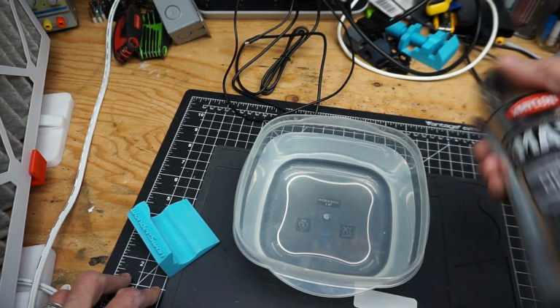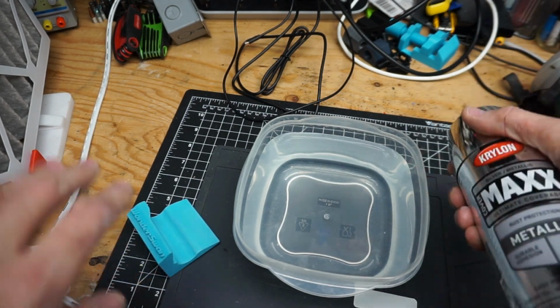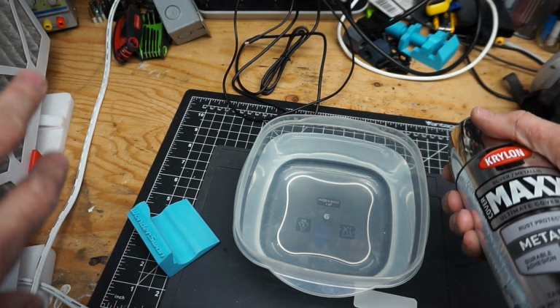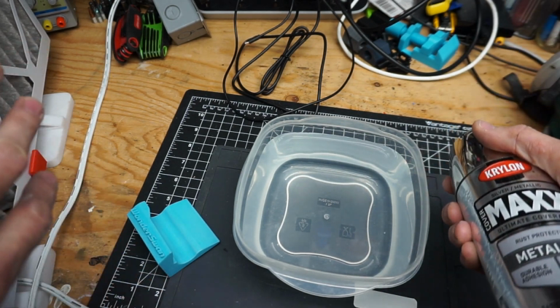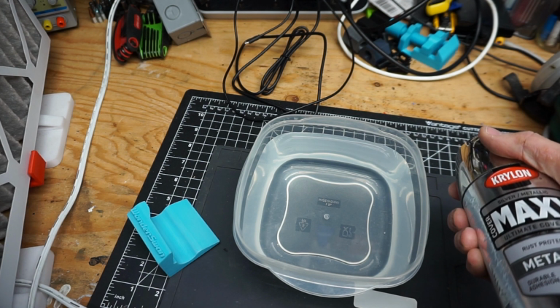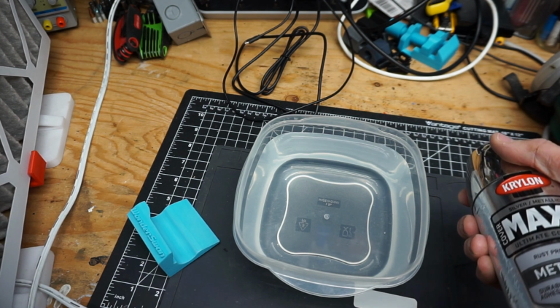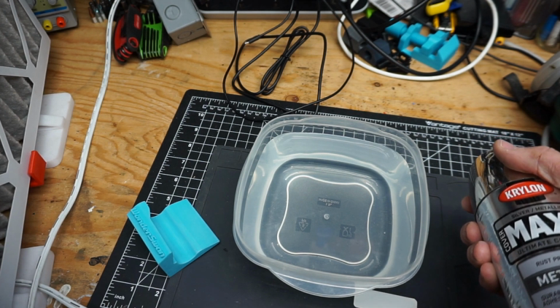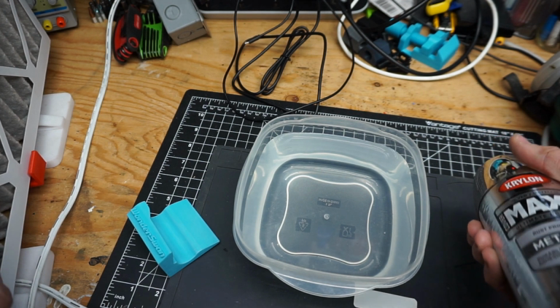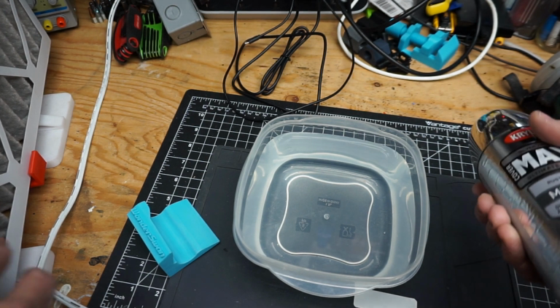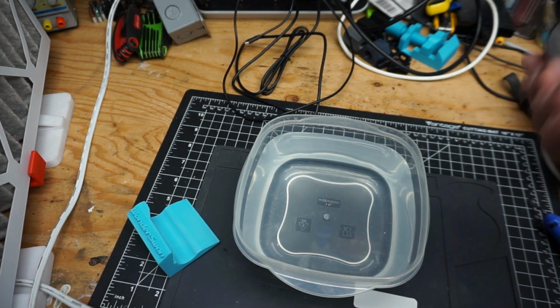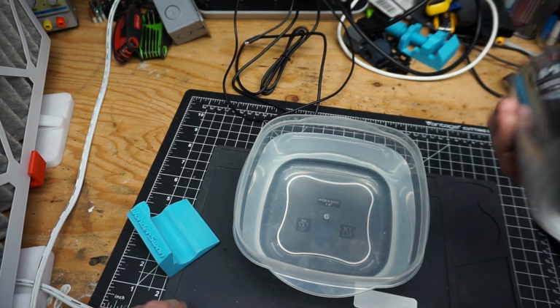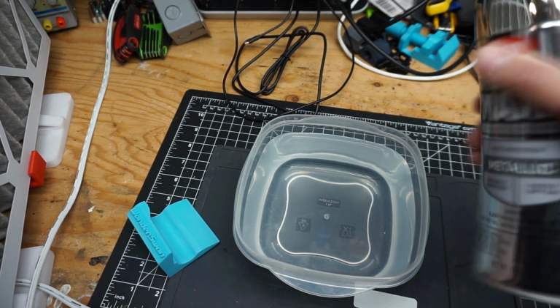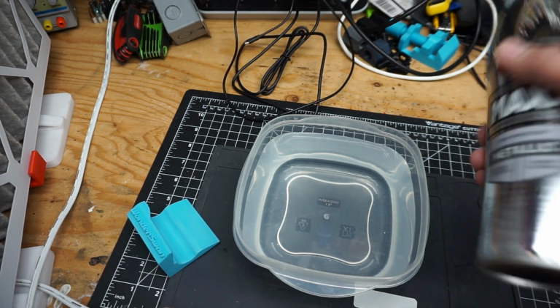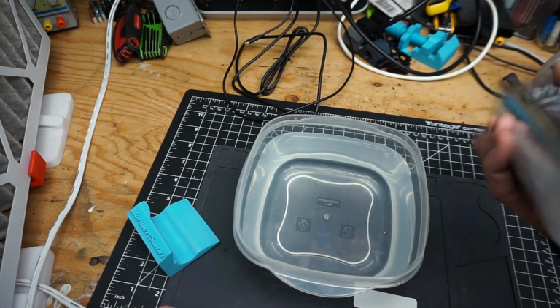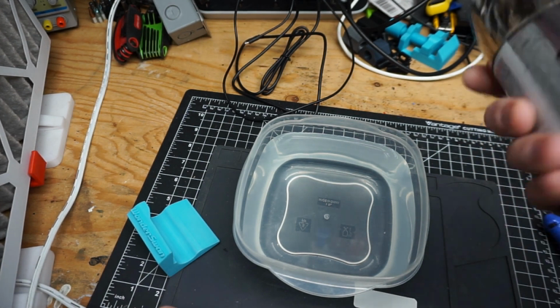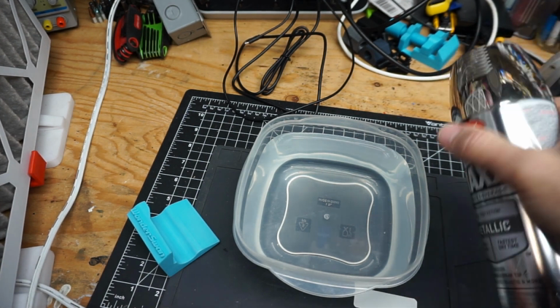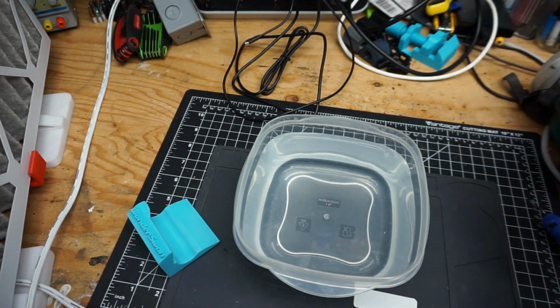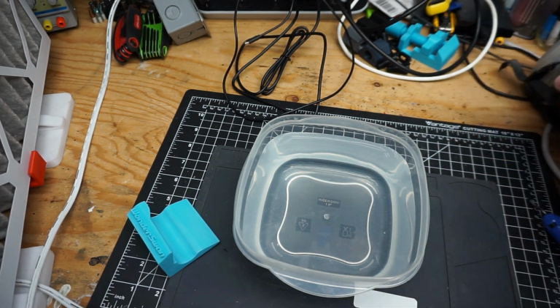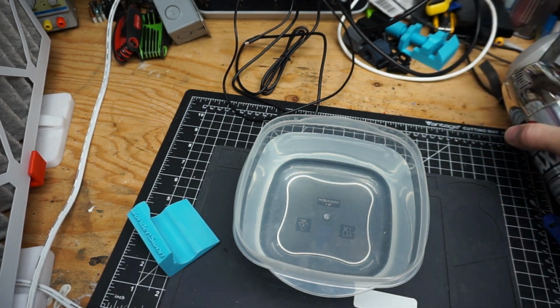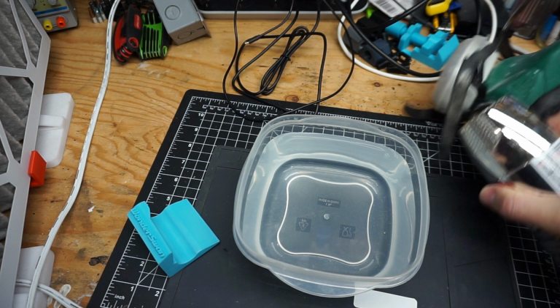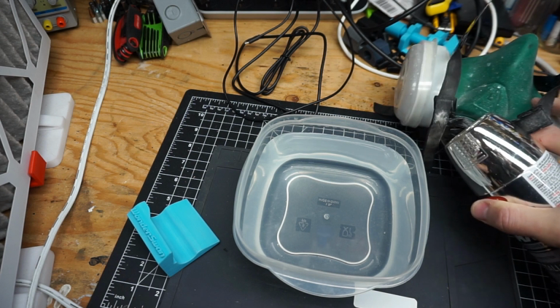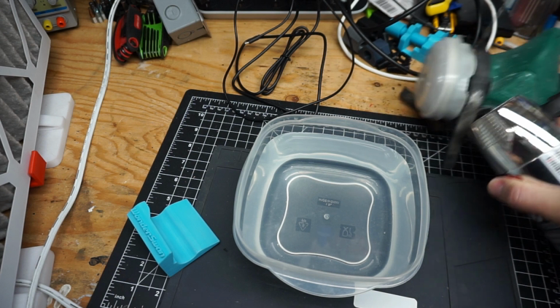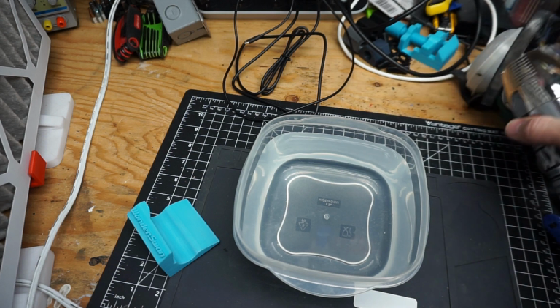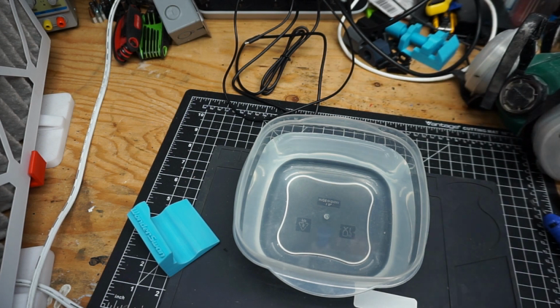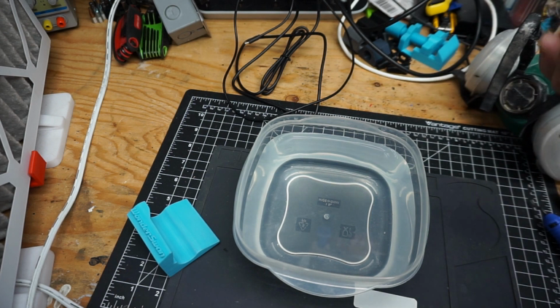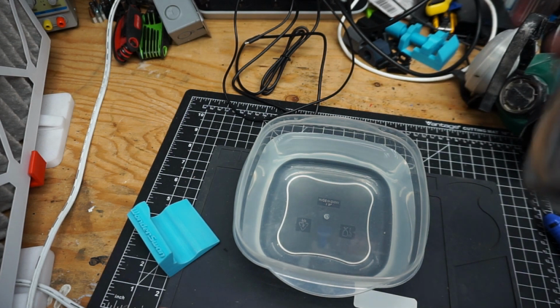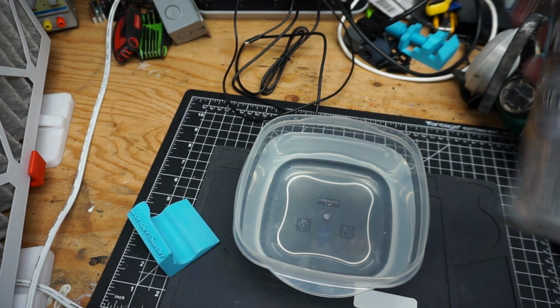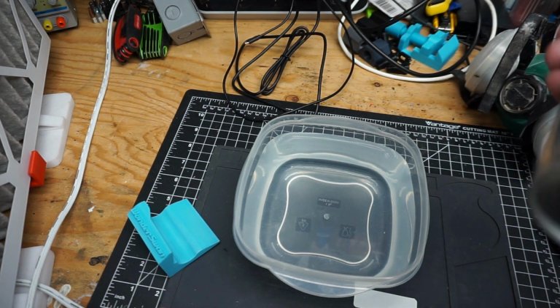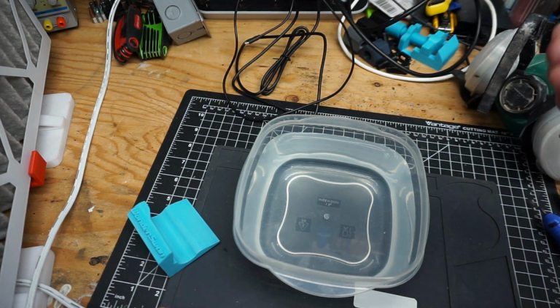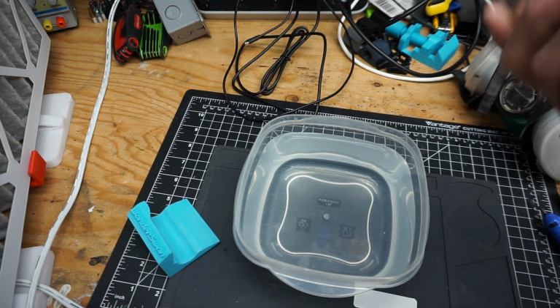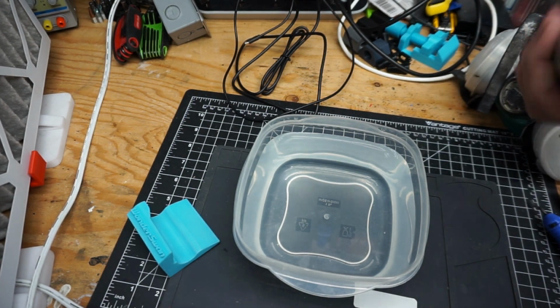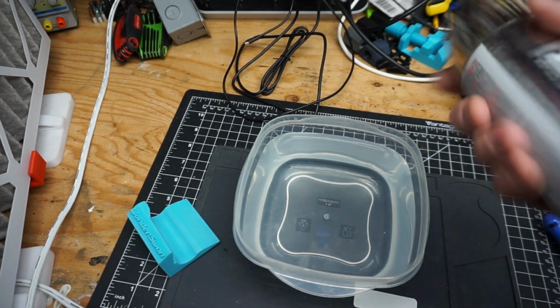For this I've got the box filter fan to filter out the paint, and then a mask to wear while I'm actually doing the painting, so it shouldn't be too bad.